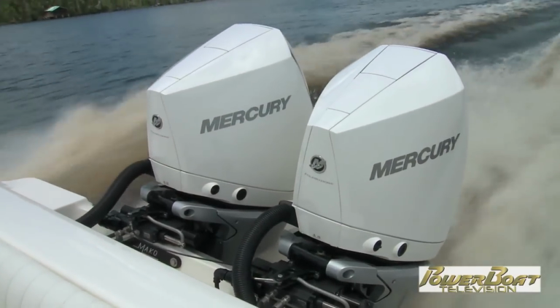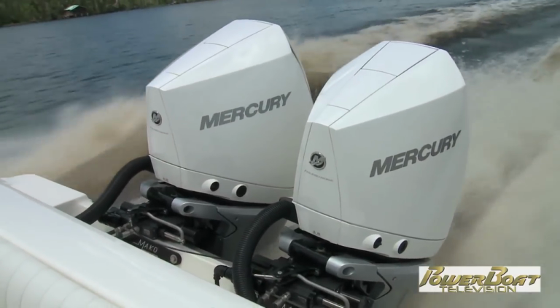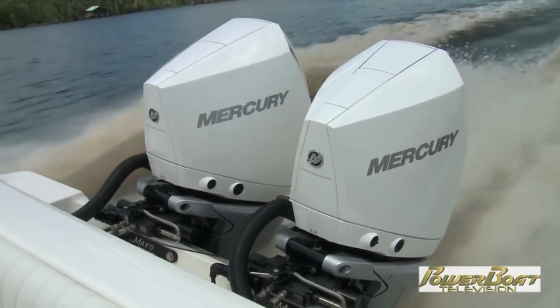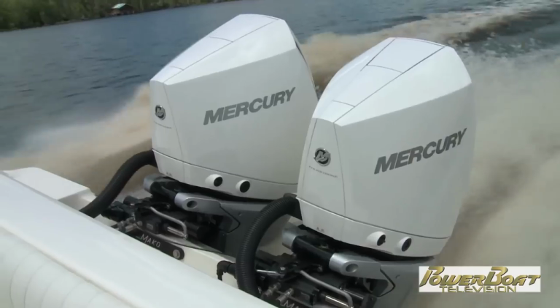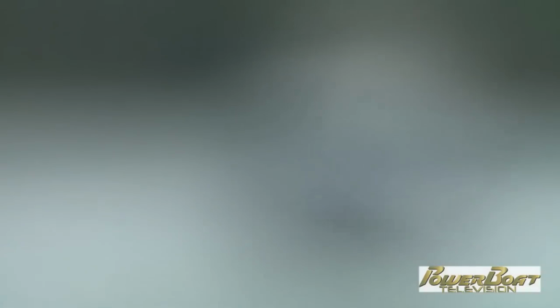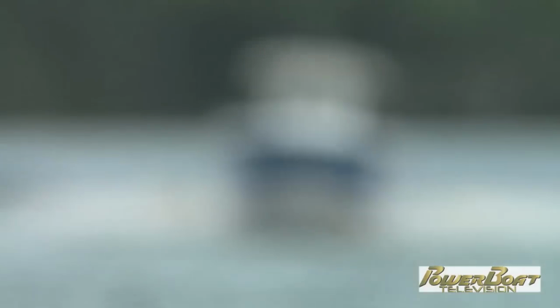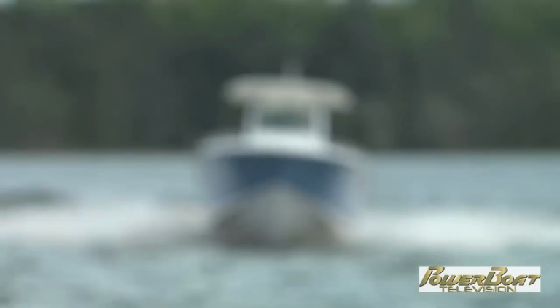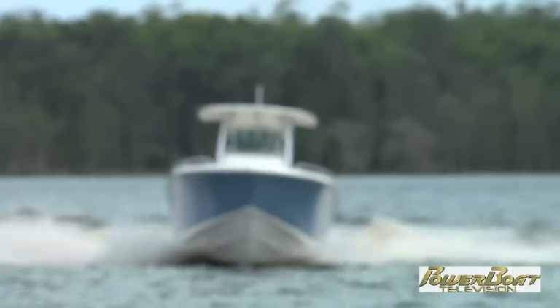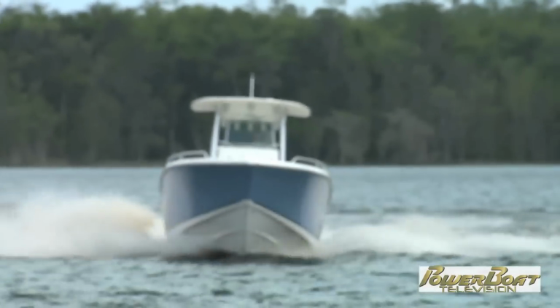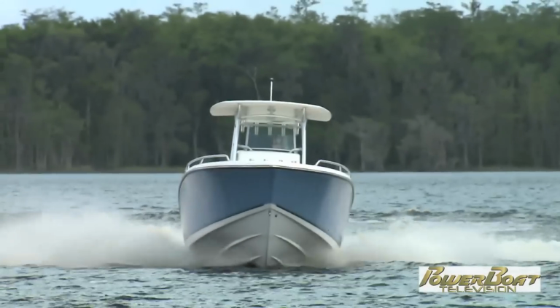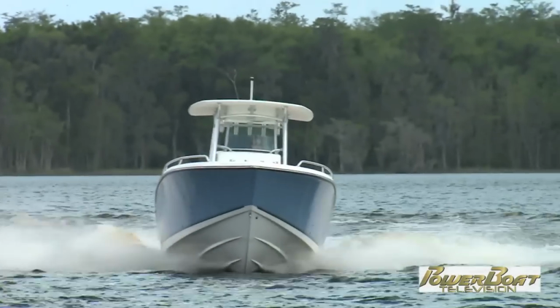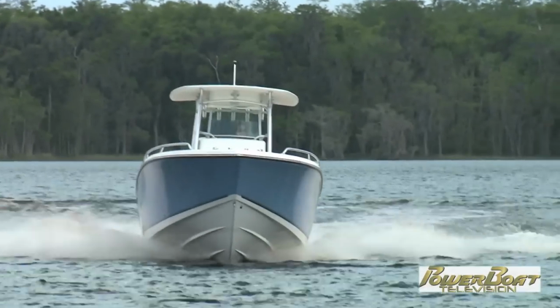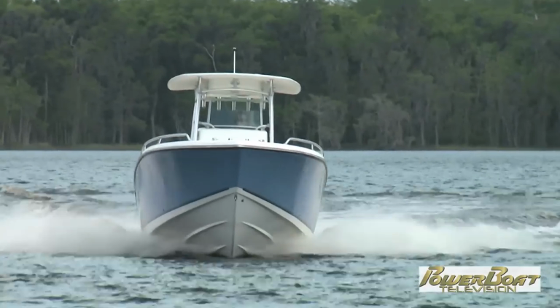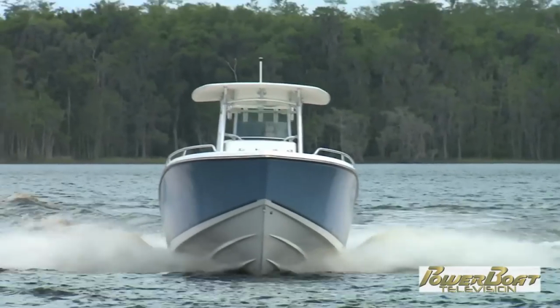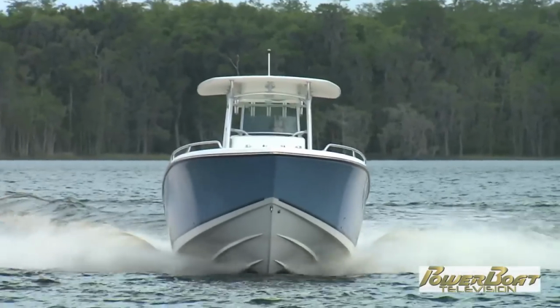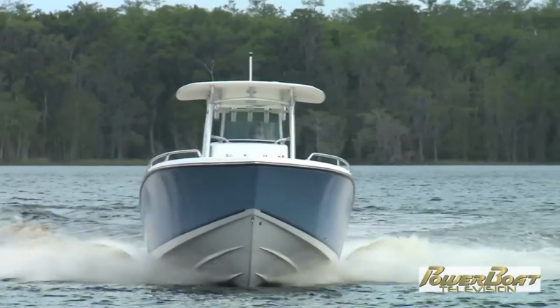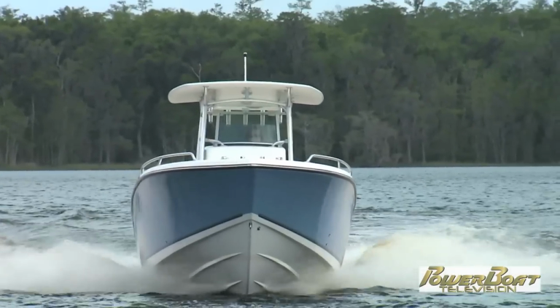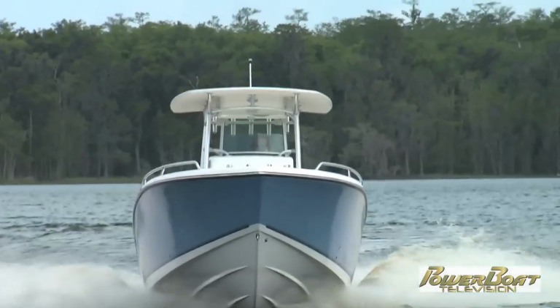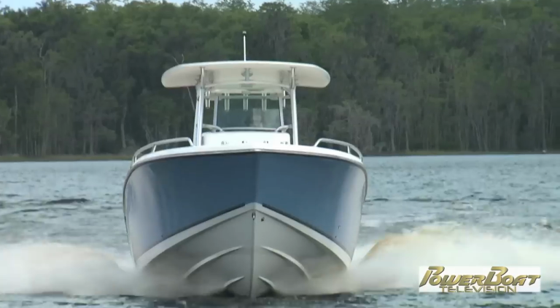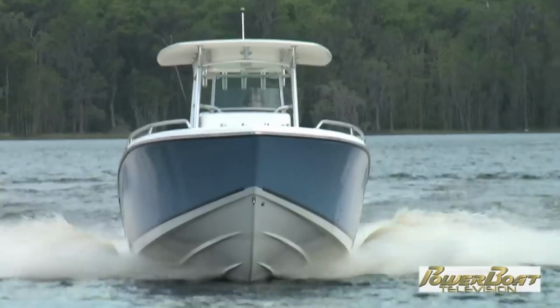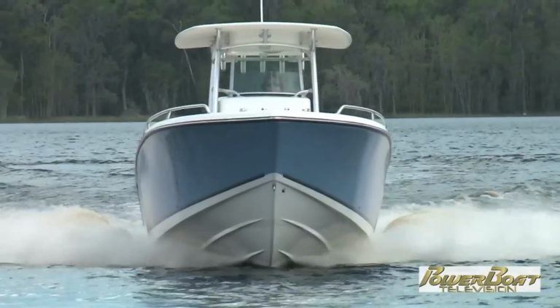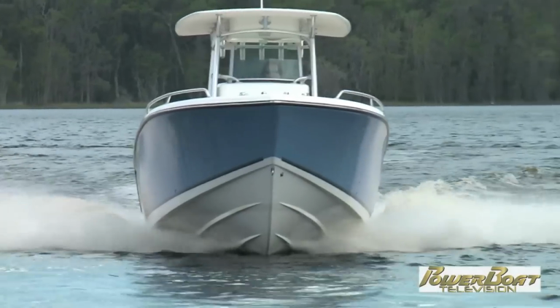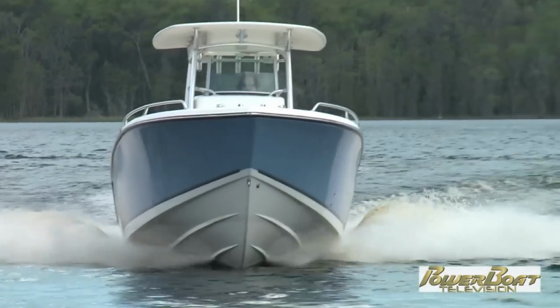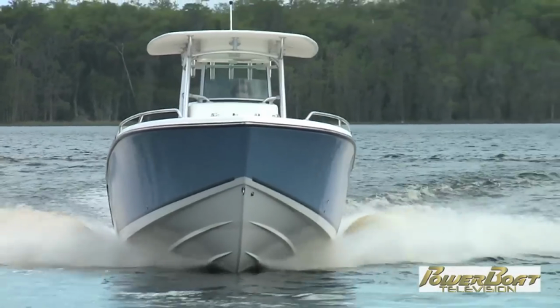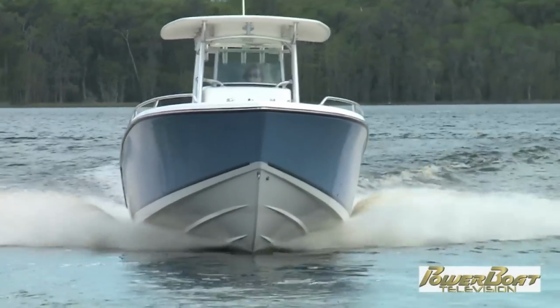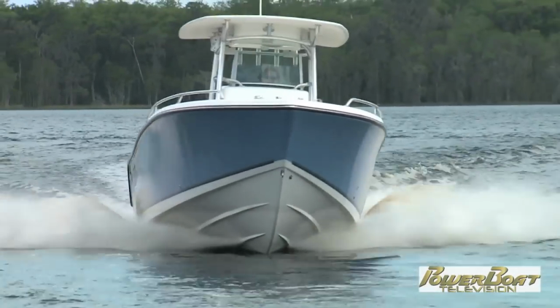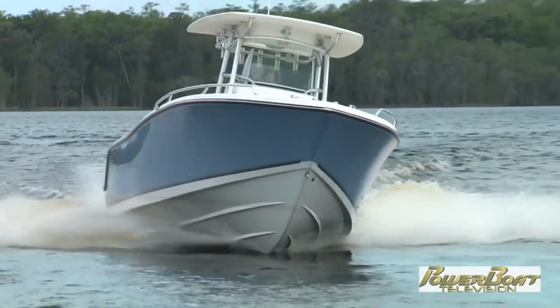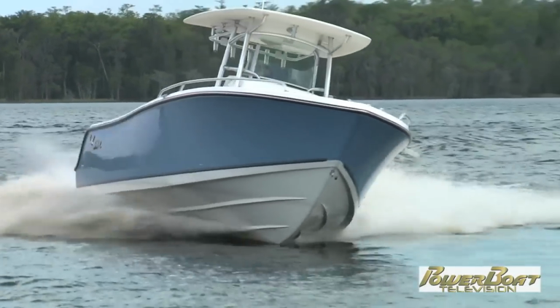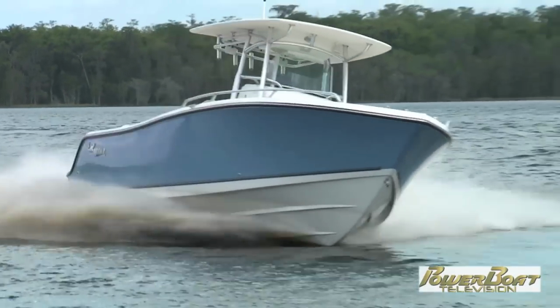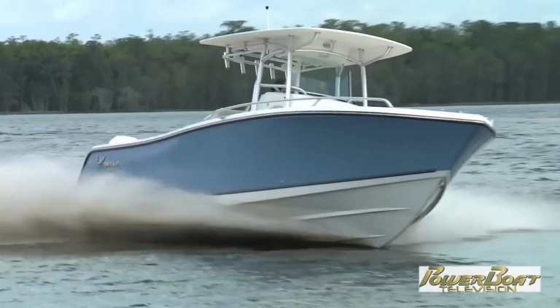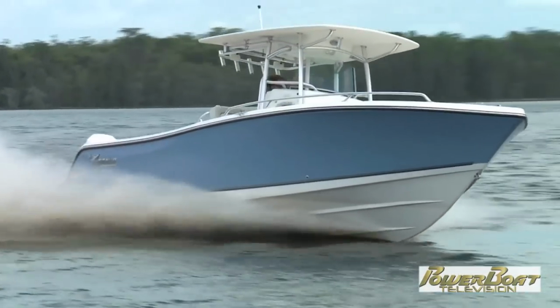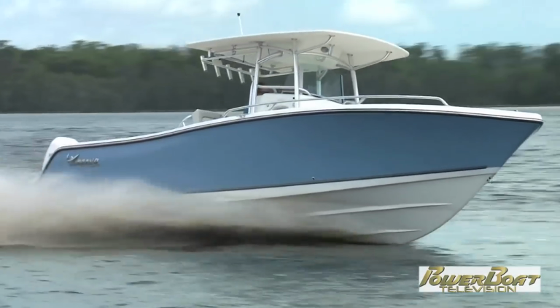I was happy with the twin 300s, but if you want even more performance, this is rated to a max of 700 horsepower, so you can bump these up to twin 350s.